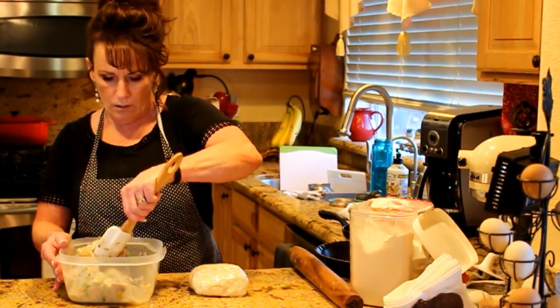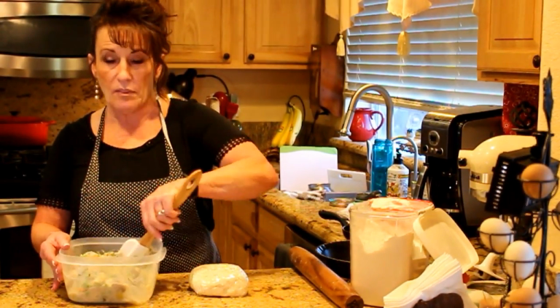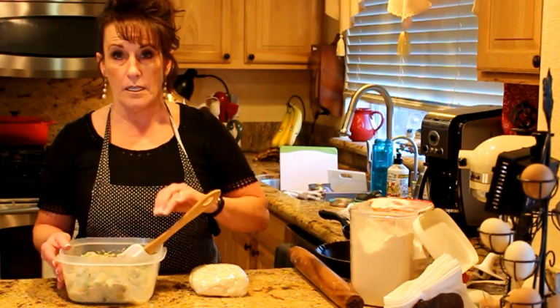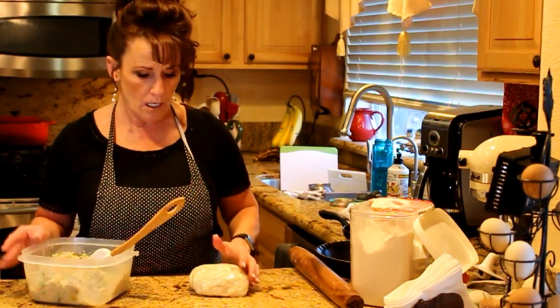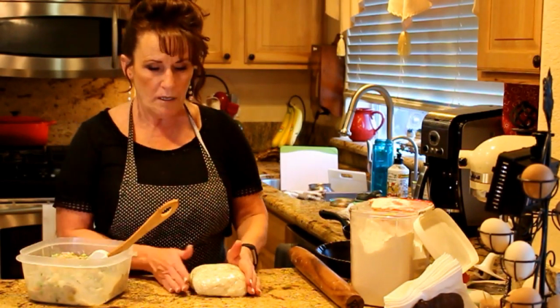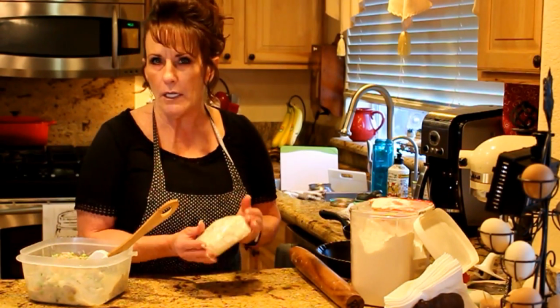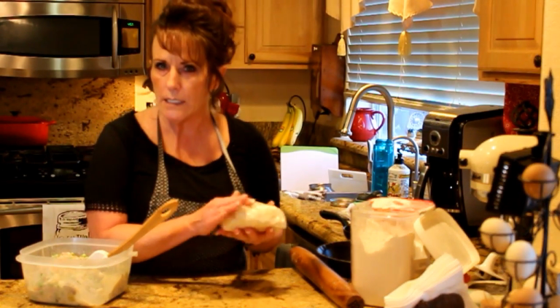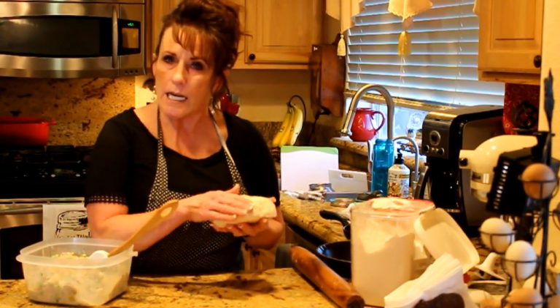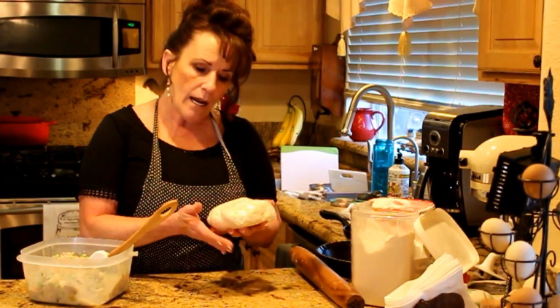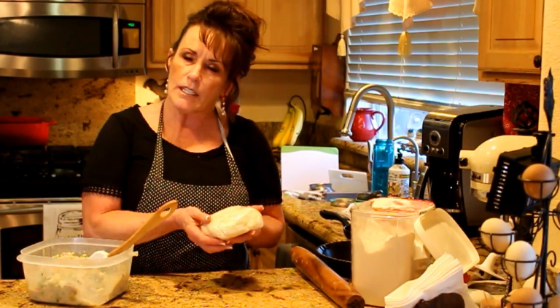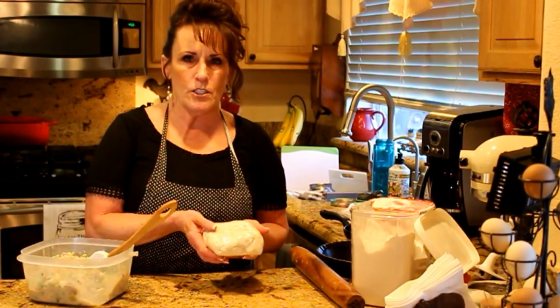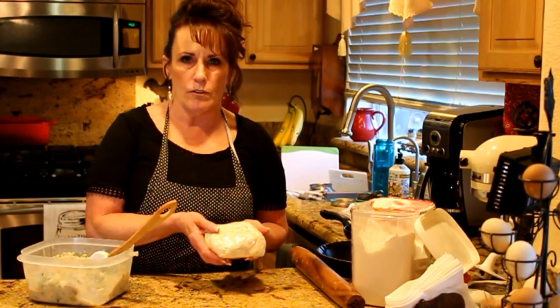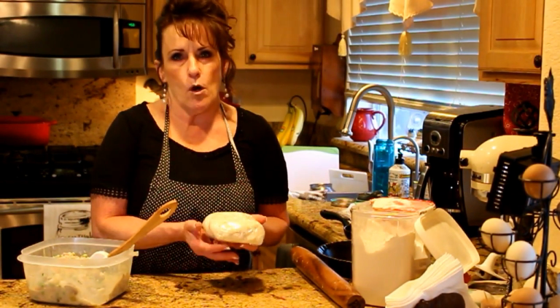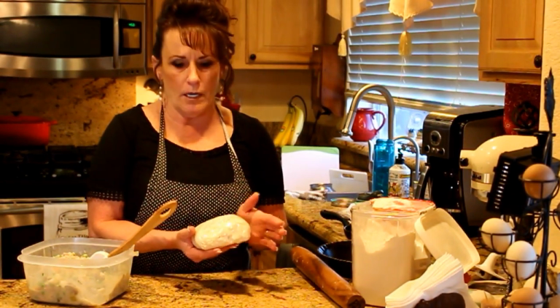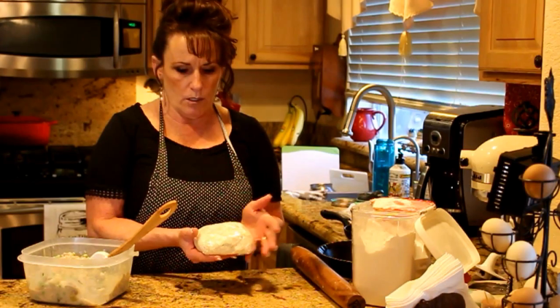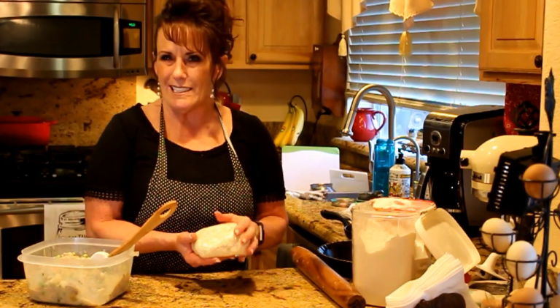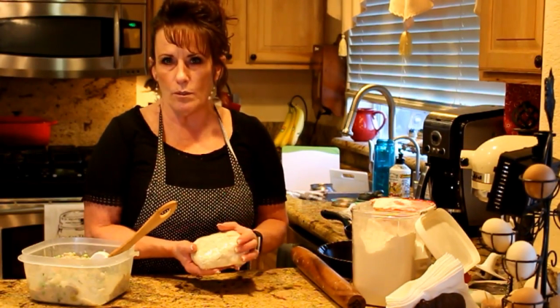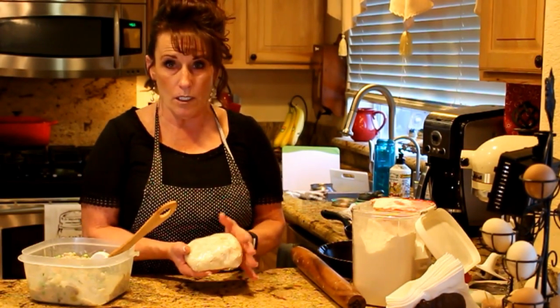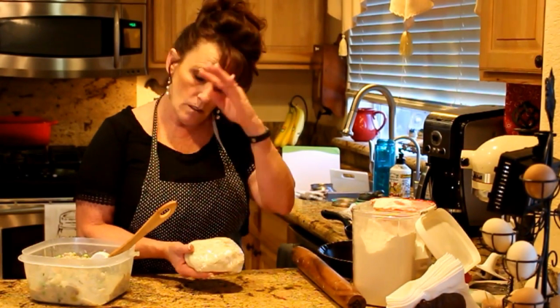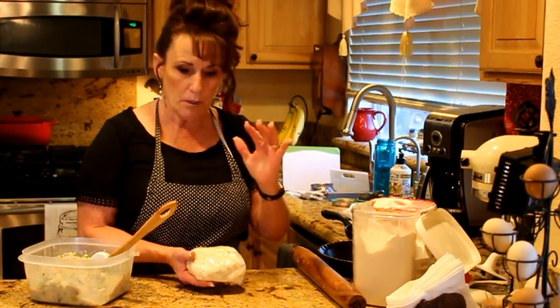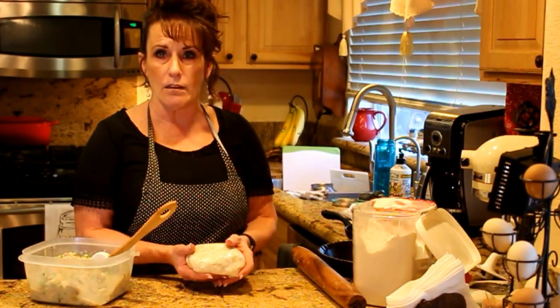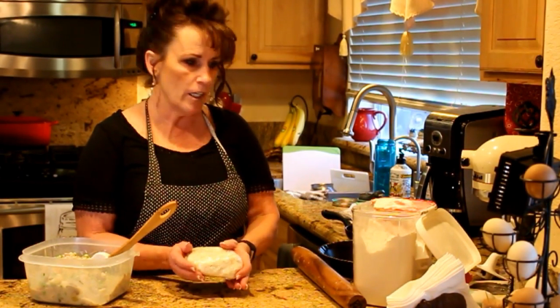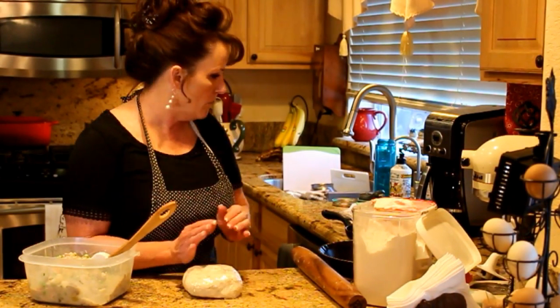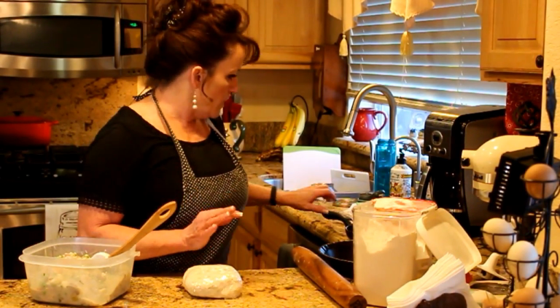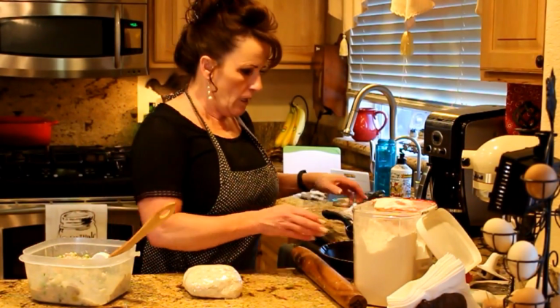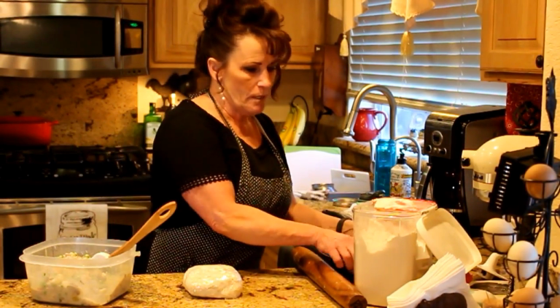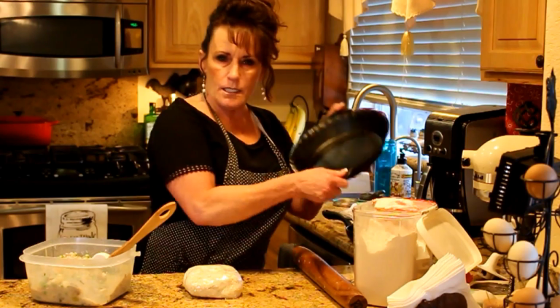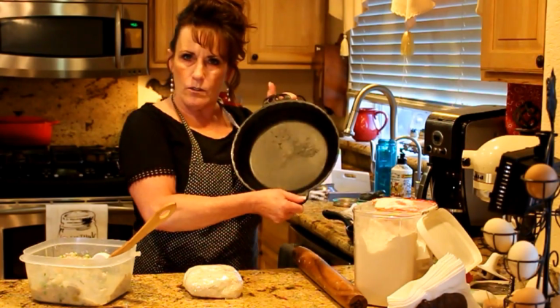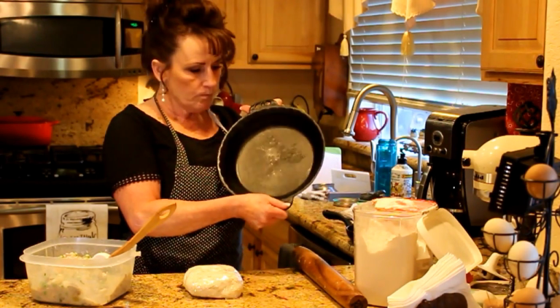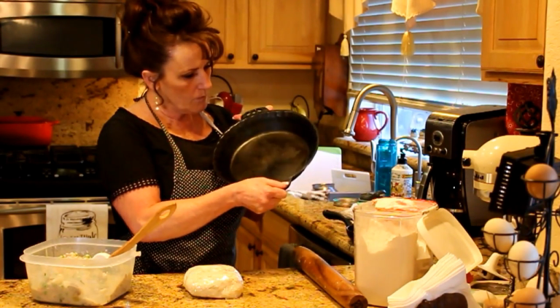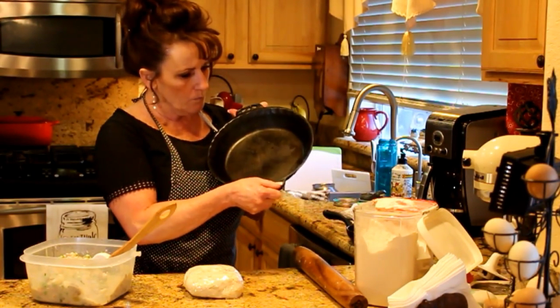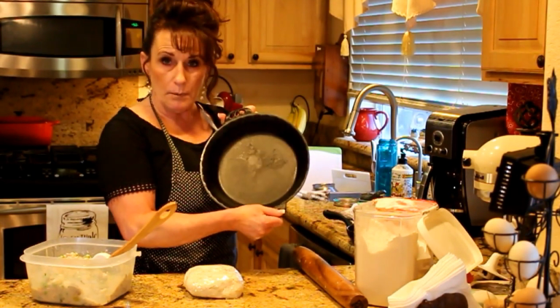We'll use that yummy homemade pie crust — I have a video on my channel for homemade pie crust, so I didn't do the pie crust here to keep the length of this video down. I've got my cast iron pie plate.